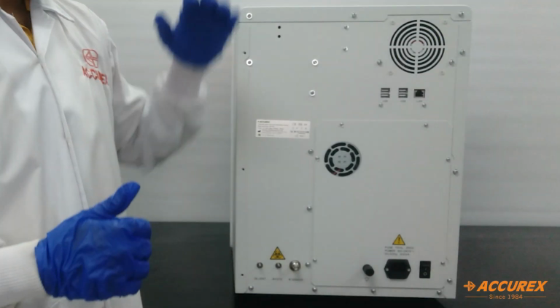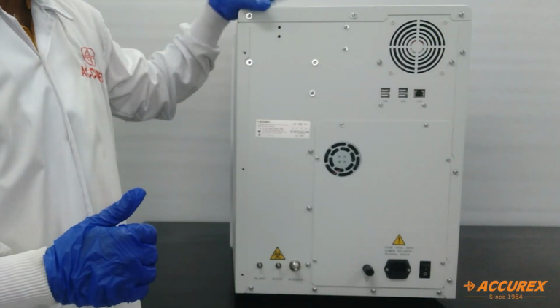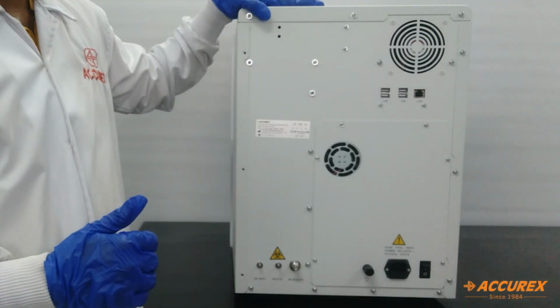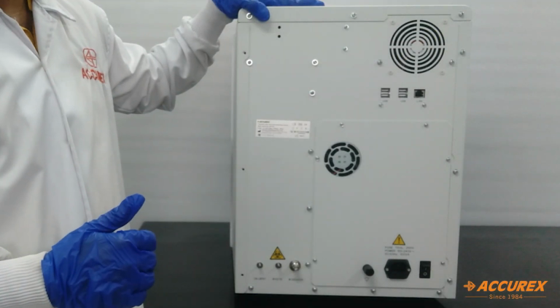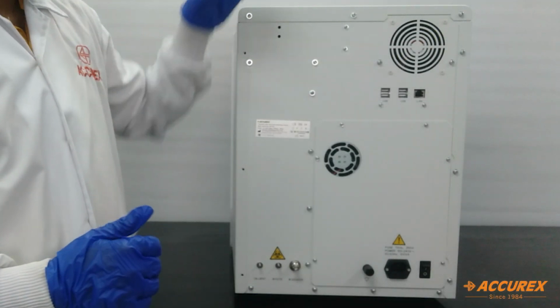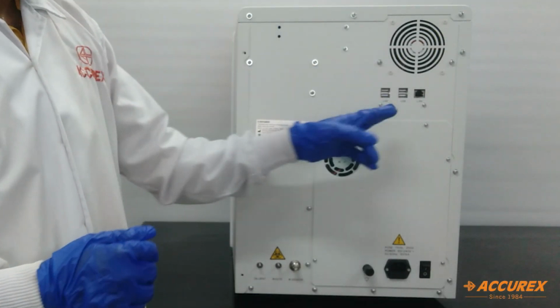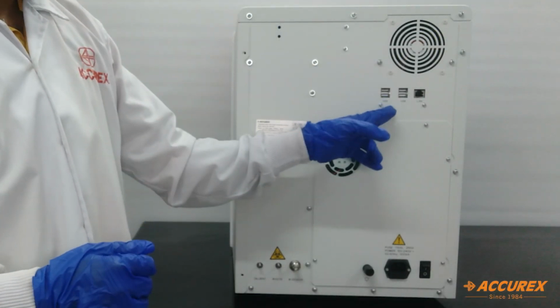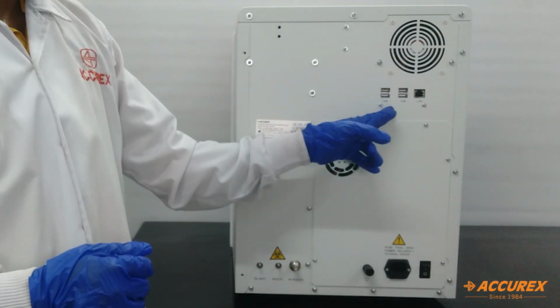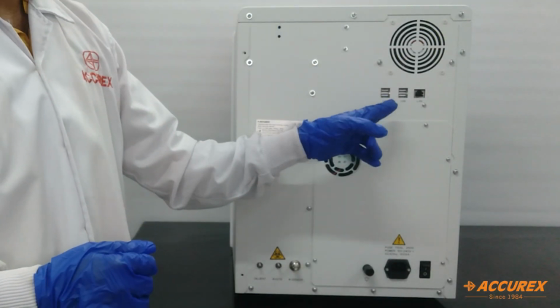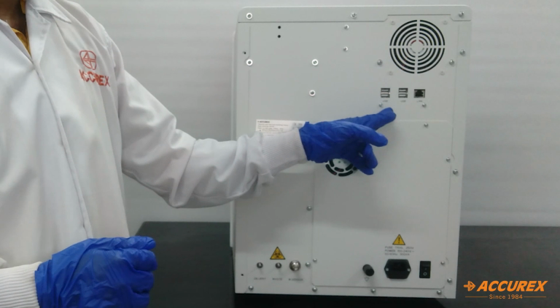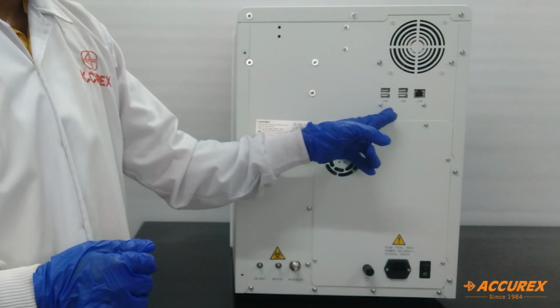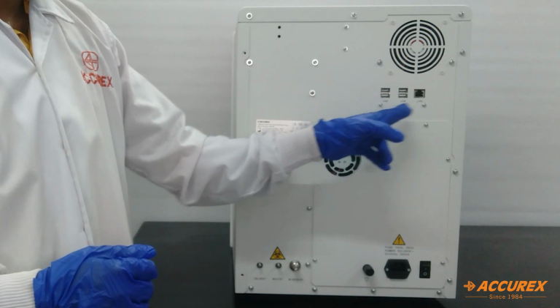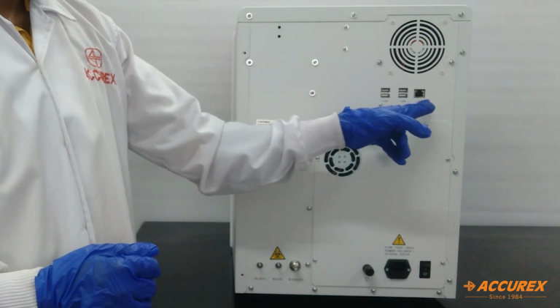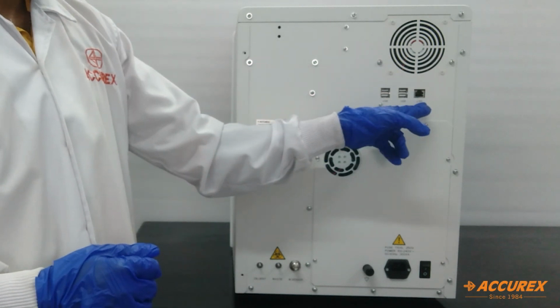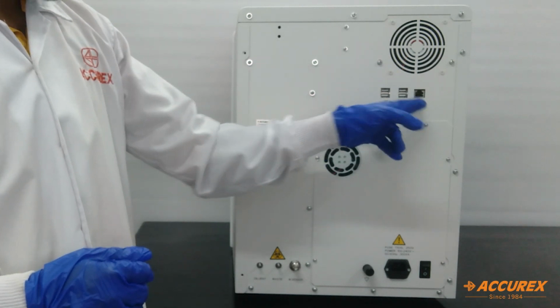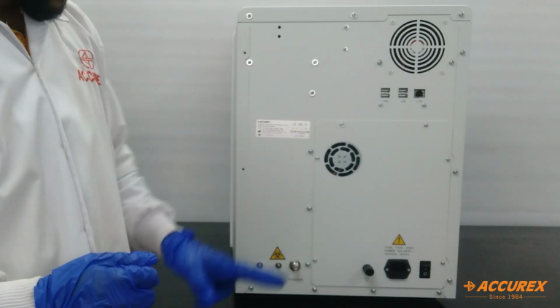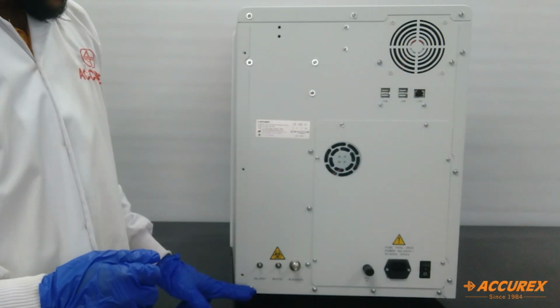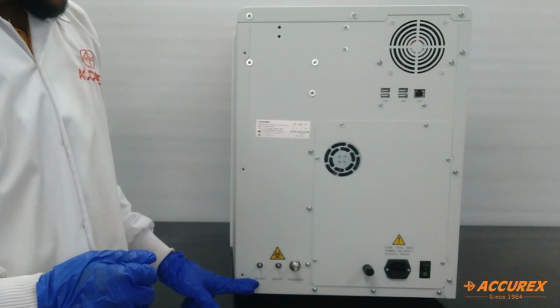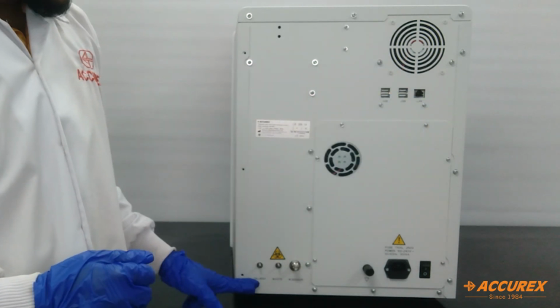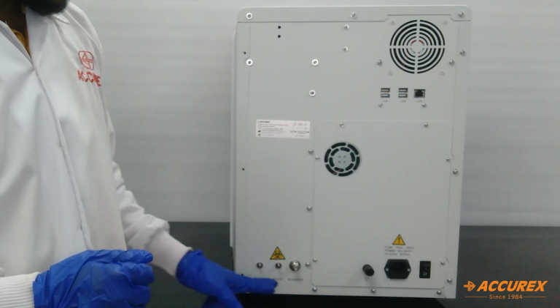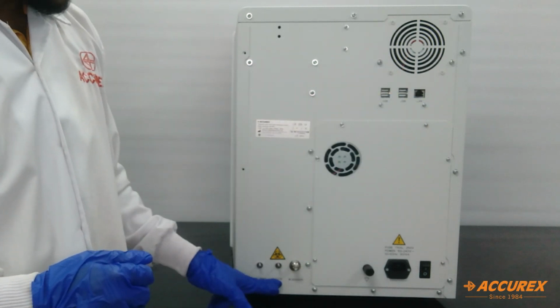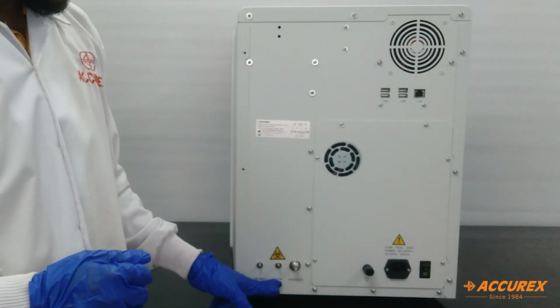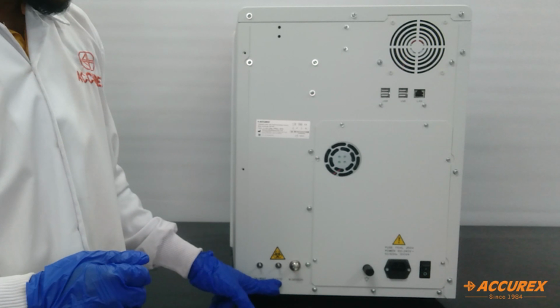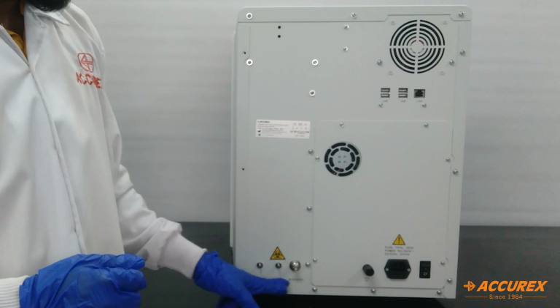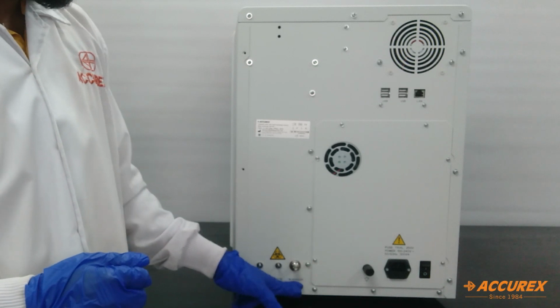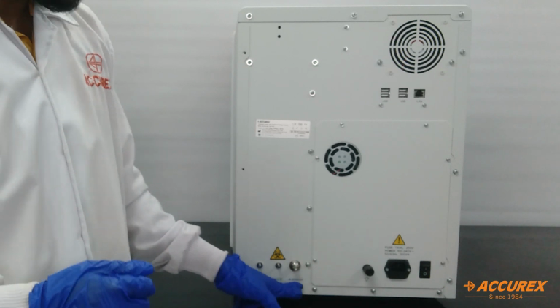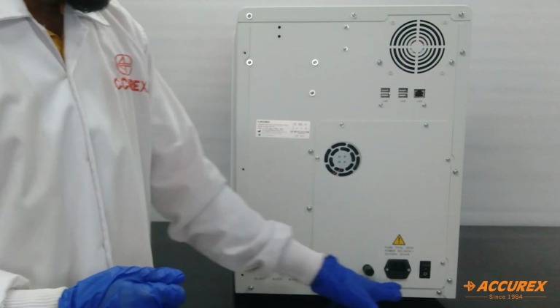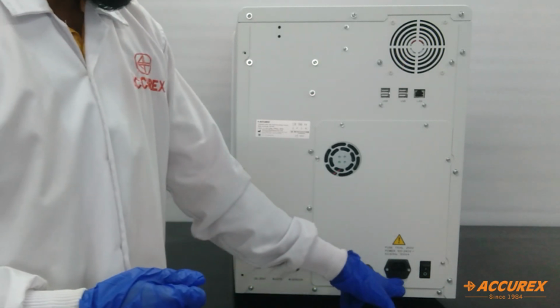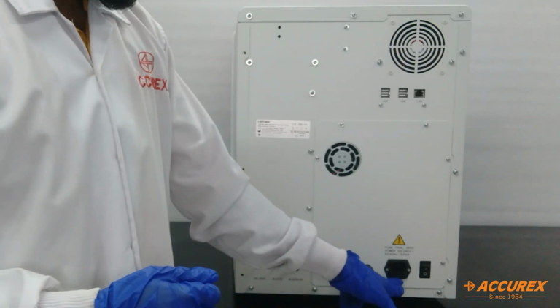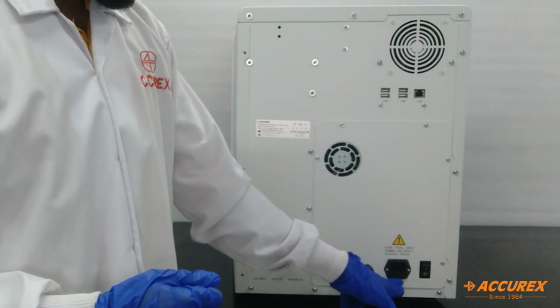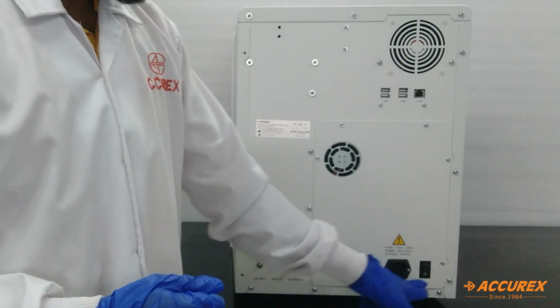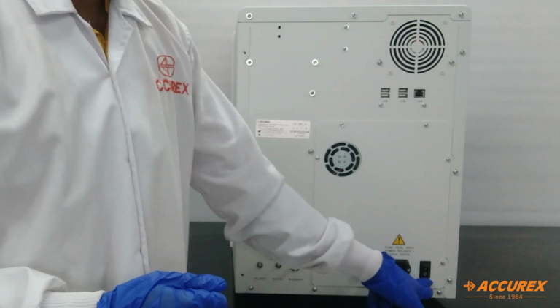This is the backside of the instrument. We have four USB connections for keyboard and mouse, LAN connection, Dalyan tube connection, waste tube connection with the waste sensor, power cord connection, and the on/off switch.